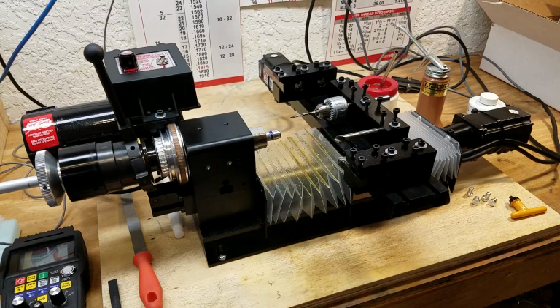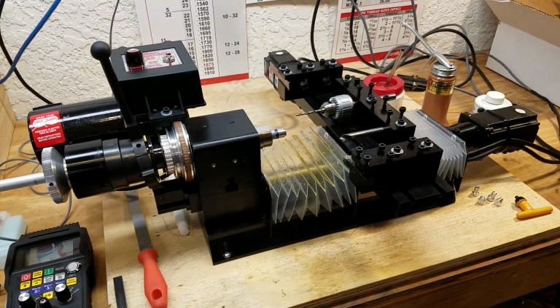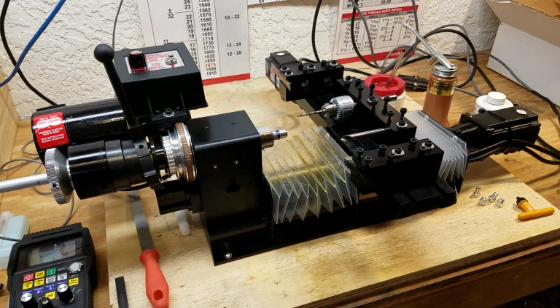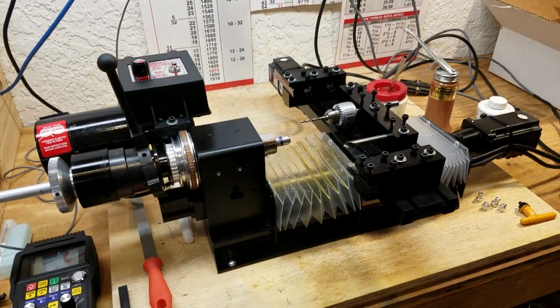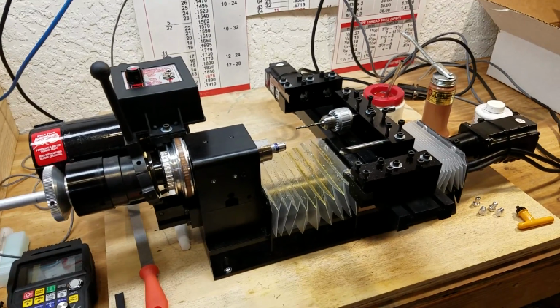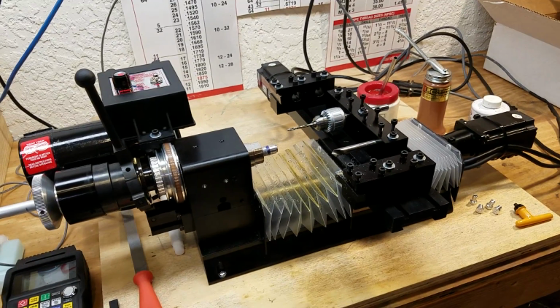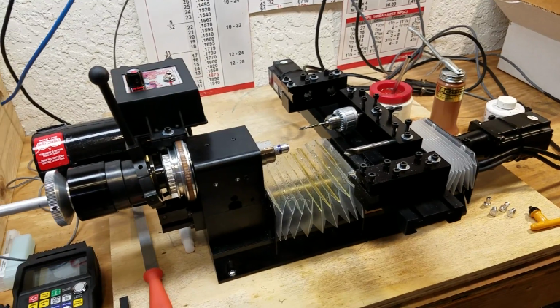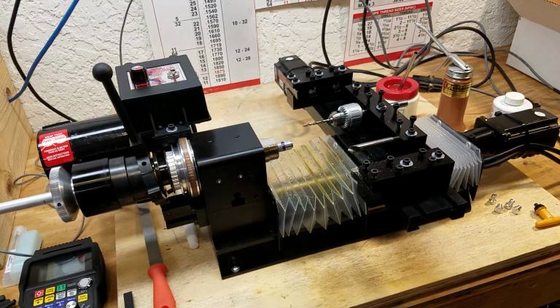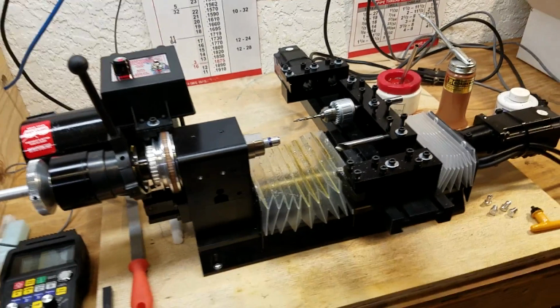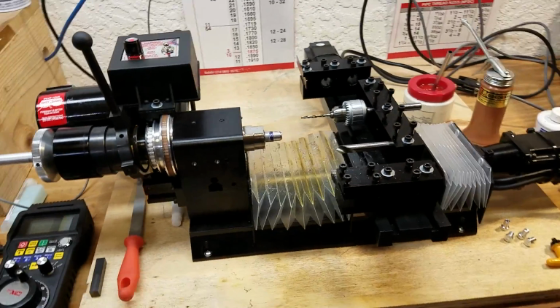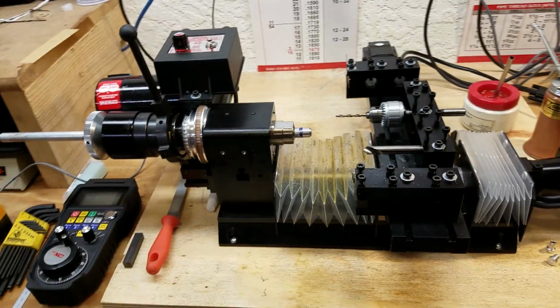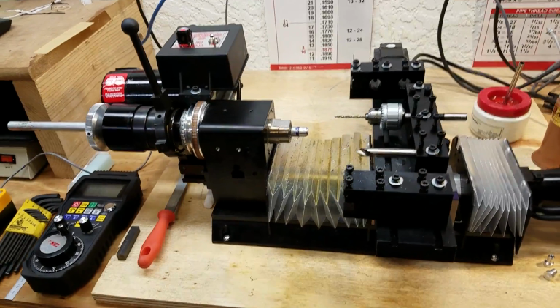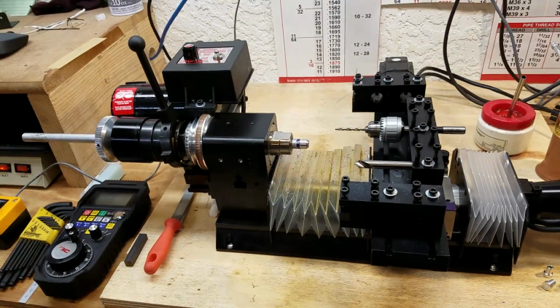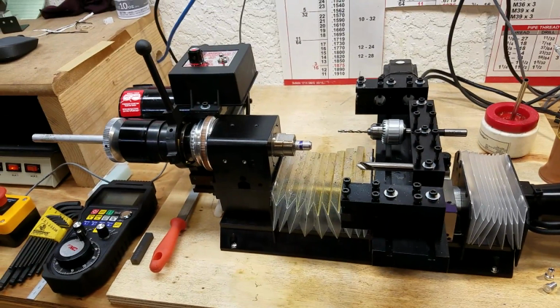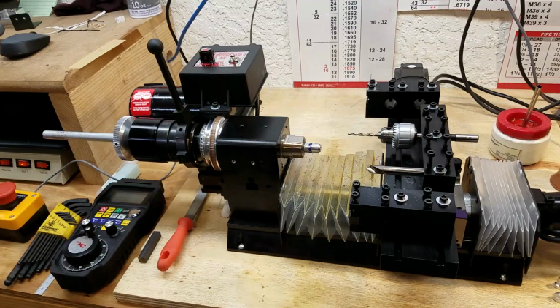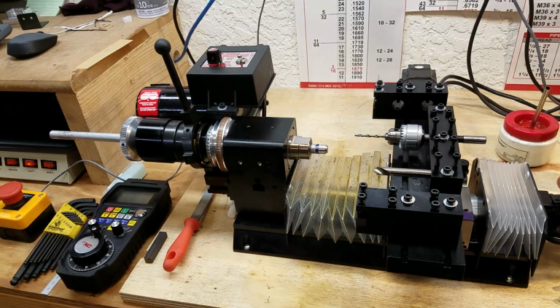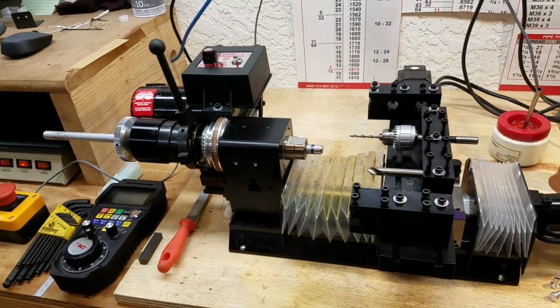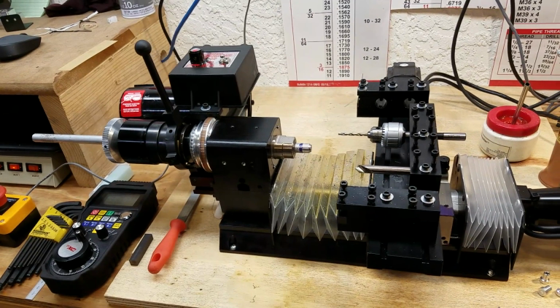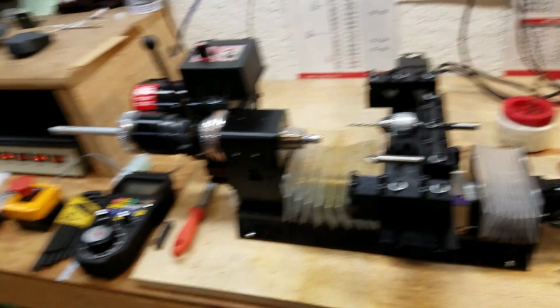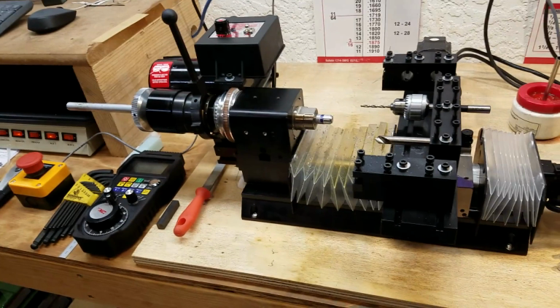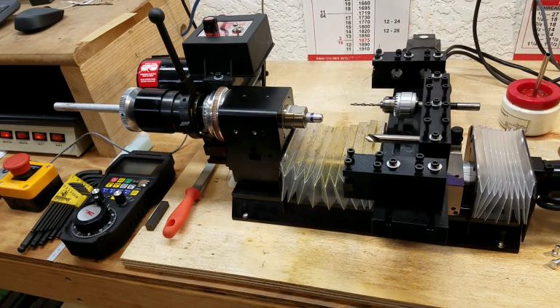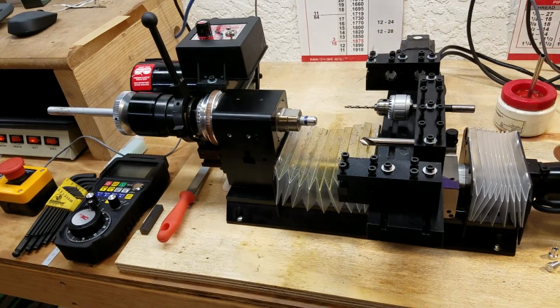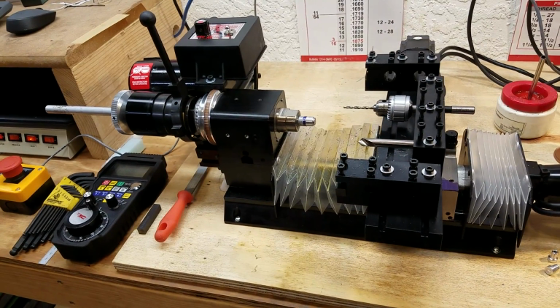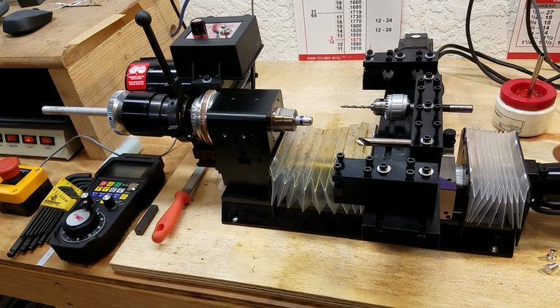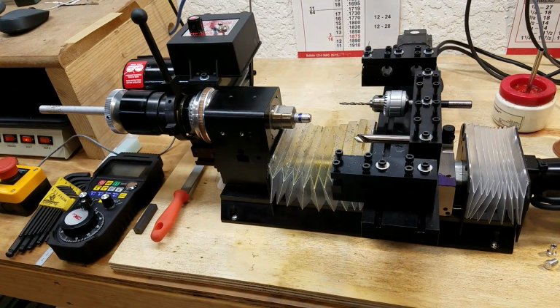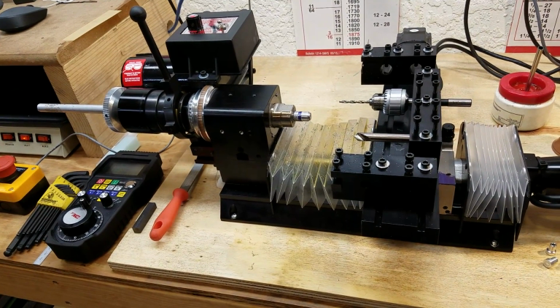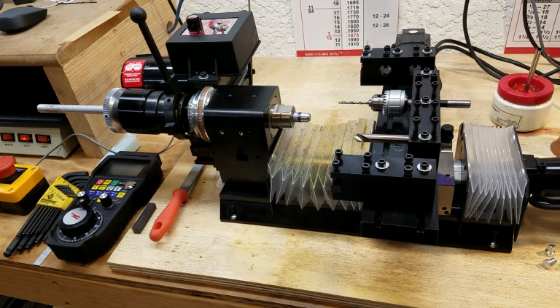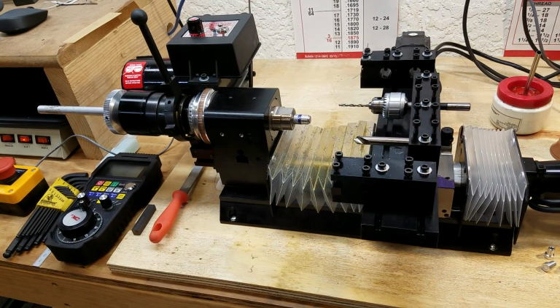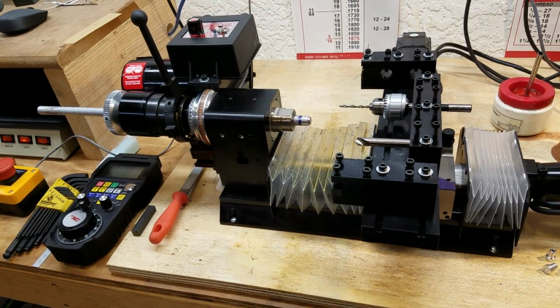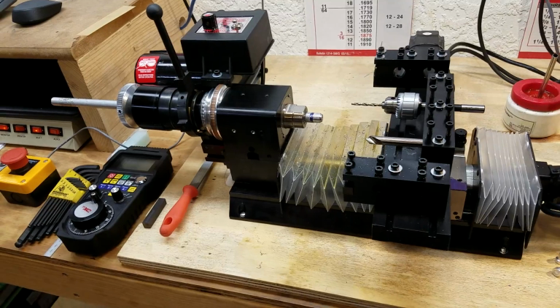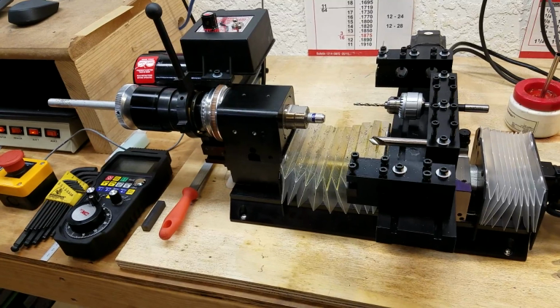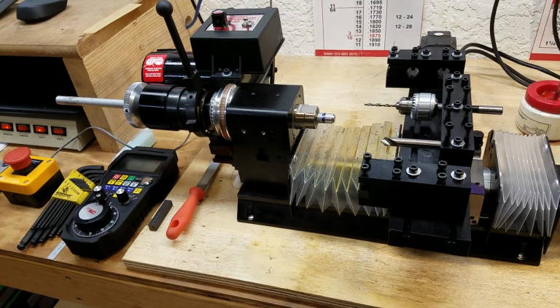Hey everybody, this is Franco. Thanks for tuning into my YouTube channel. This video is going to be about the Sherline Industrial CNC Chucker. I want to talk about it for a few minutes, tell you a little bit about the machine, then I'll give you a quick demo.